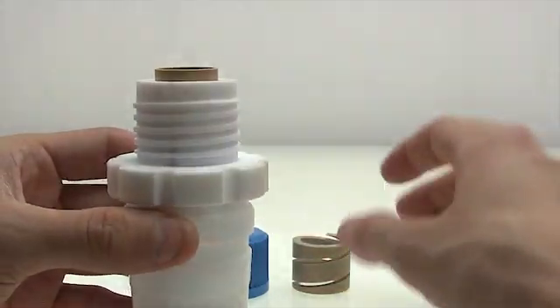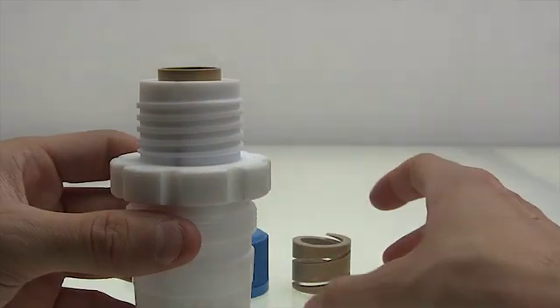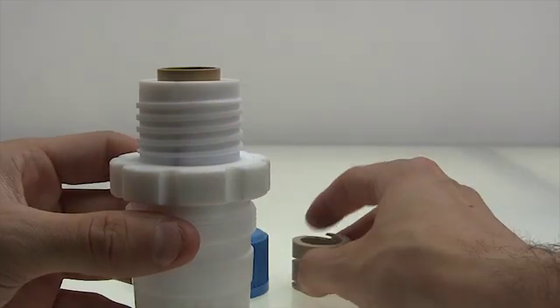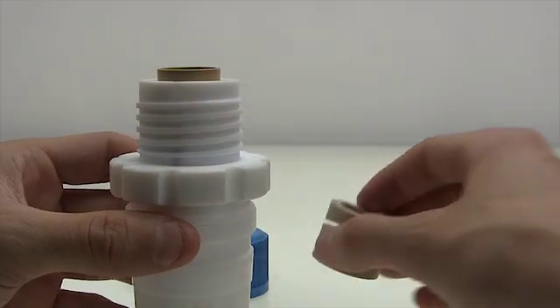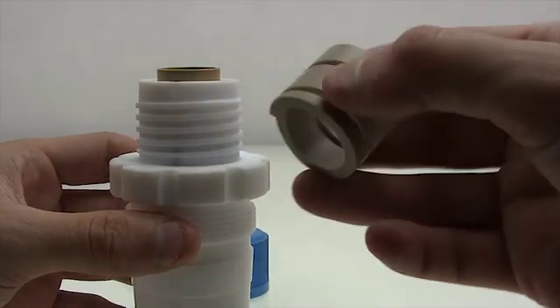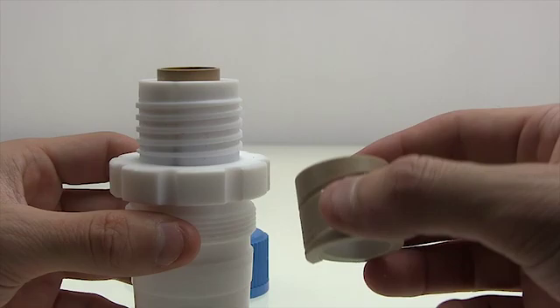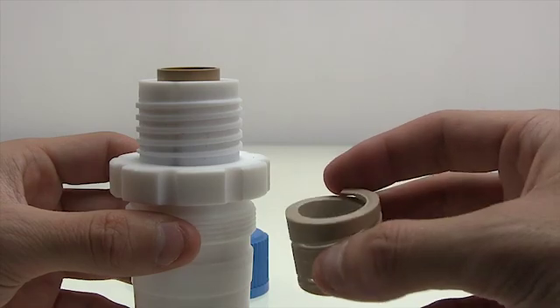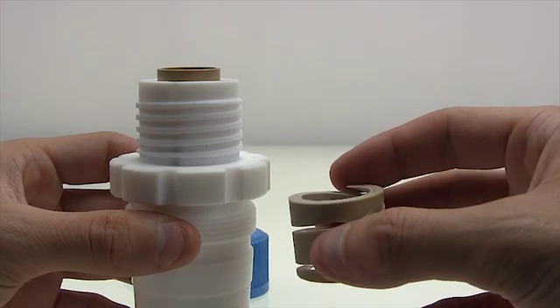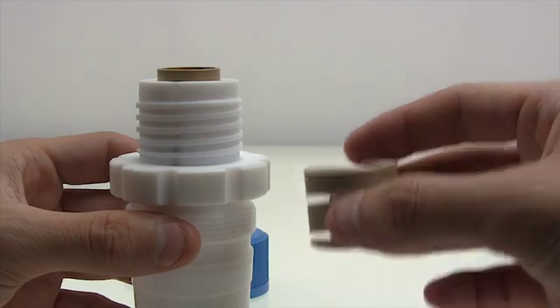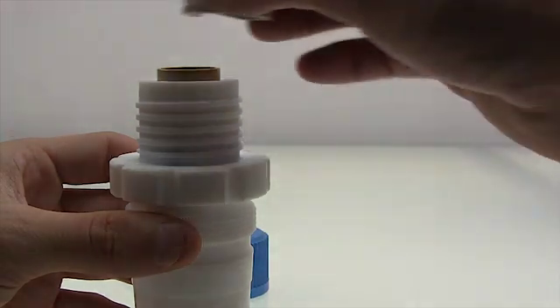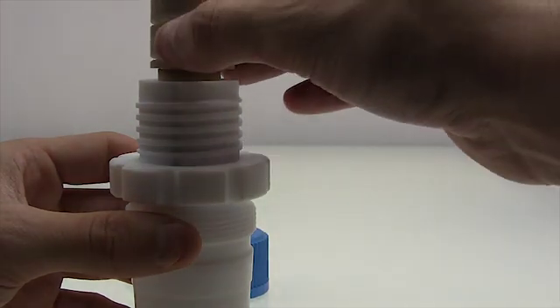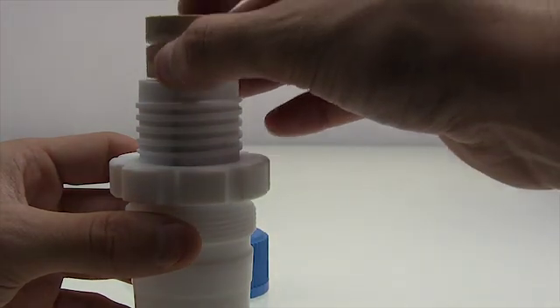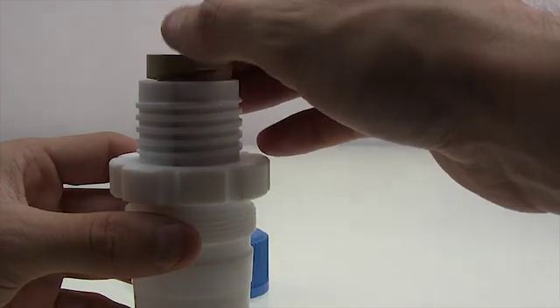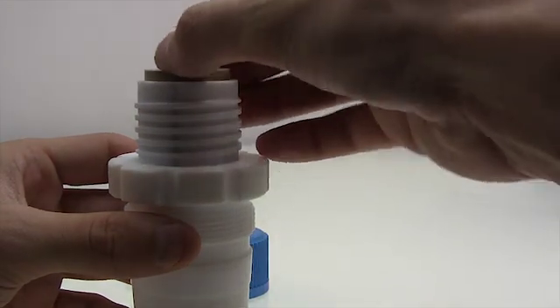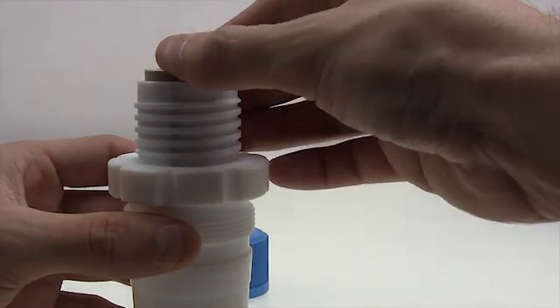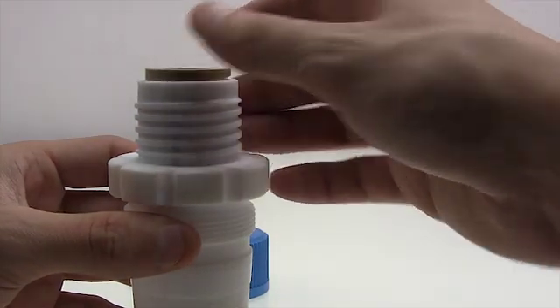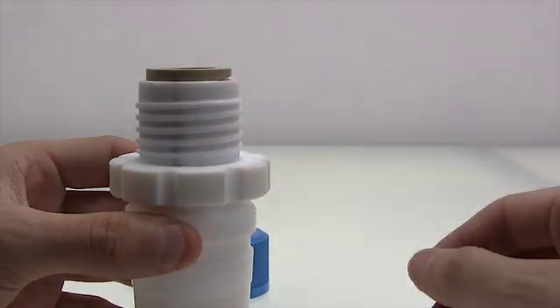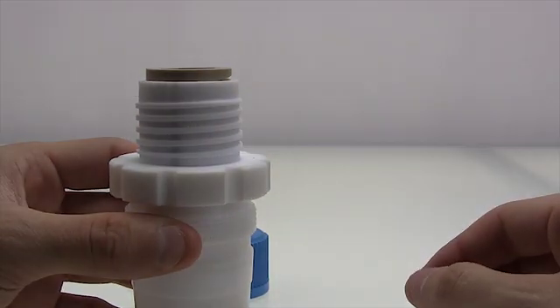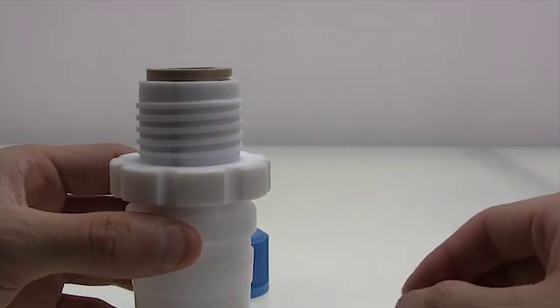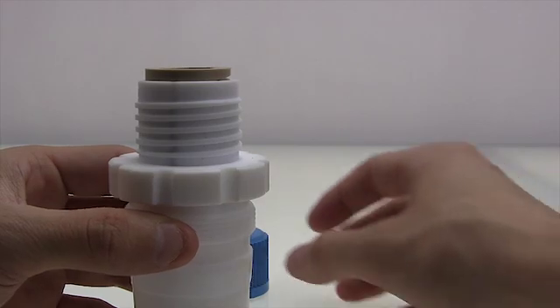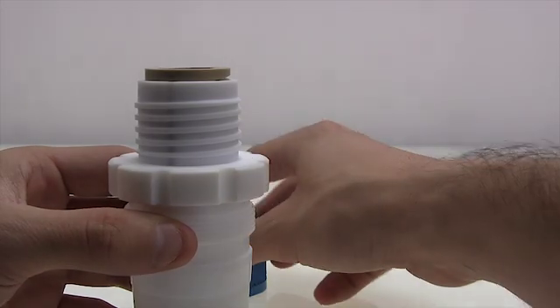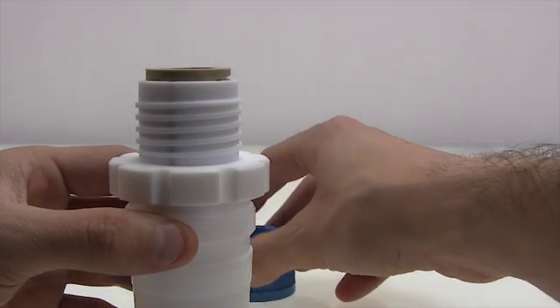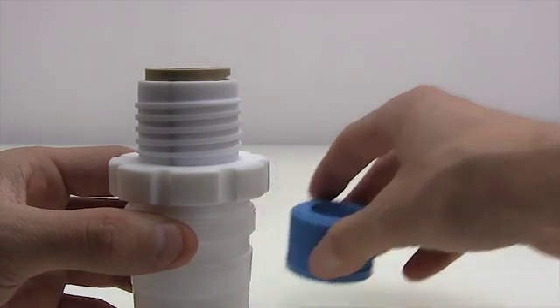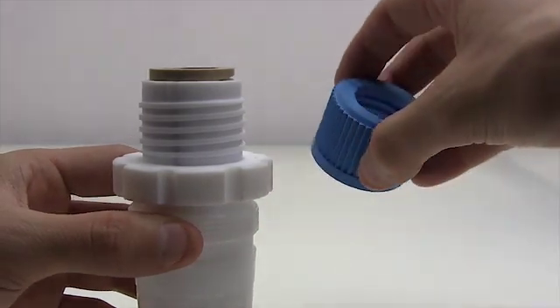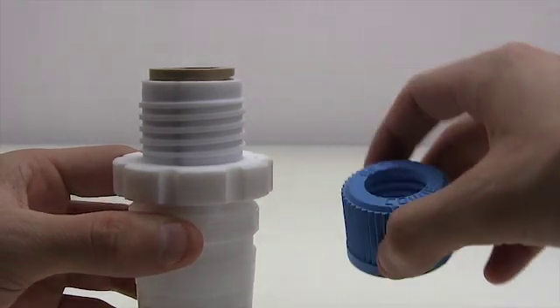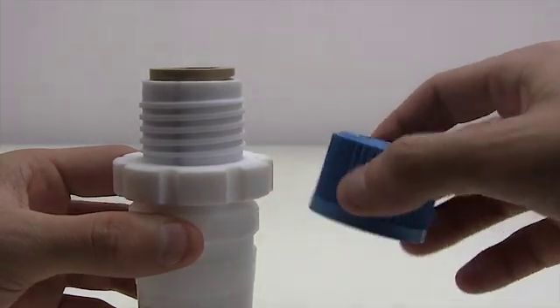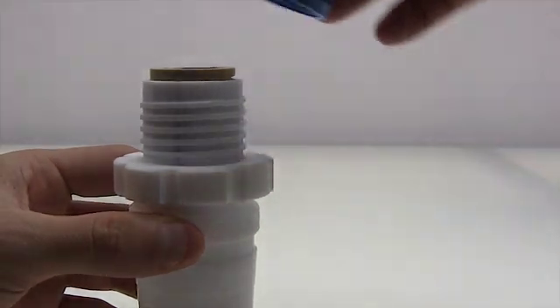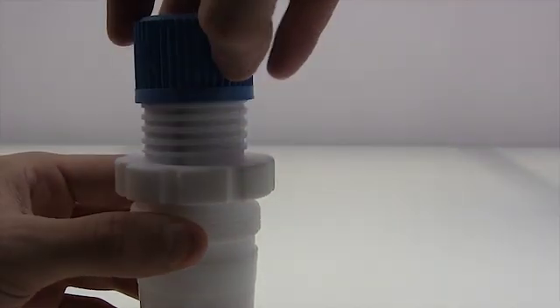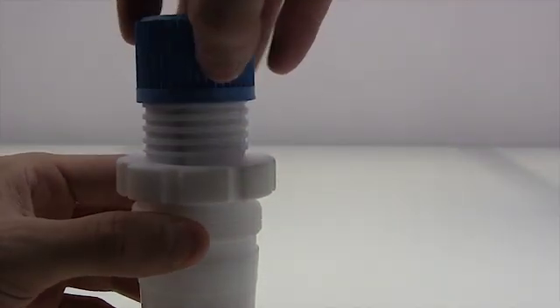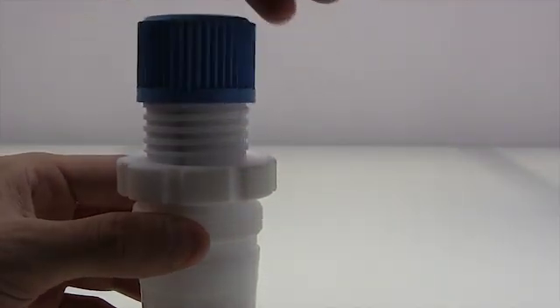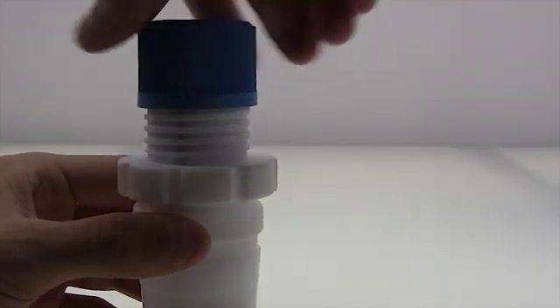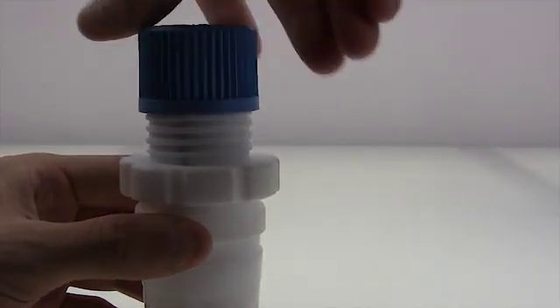Next, take your compression spring and put it right on top. Now find your screw cap and screw it on.